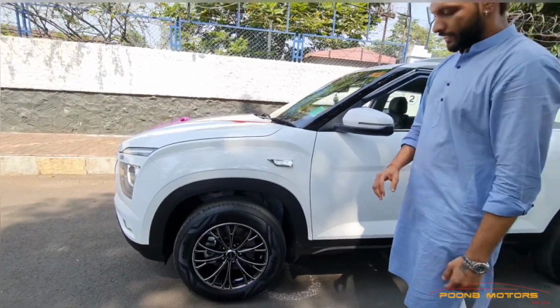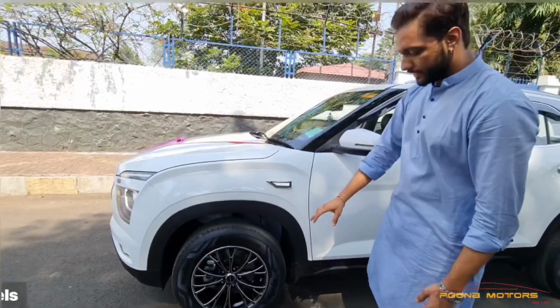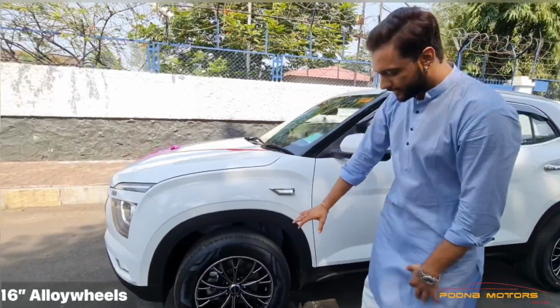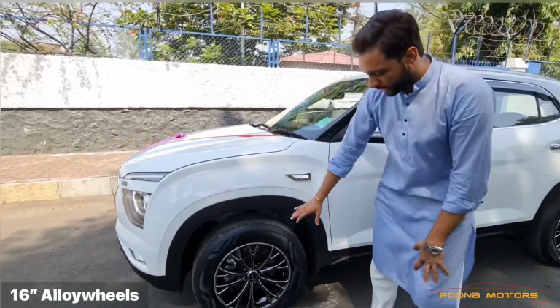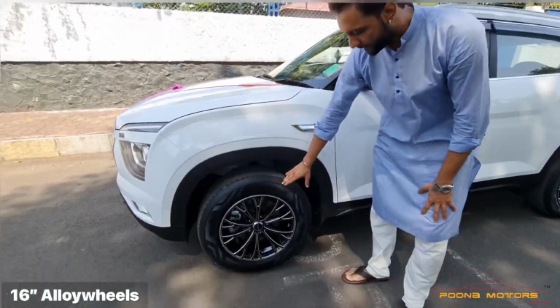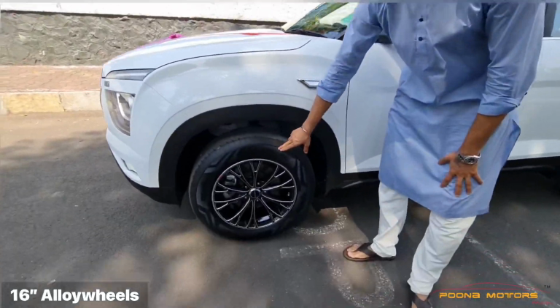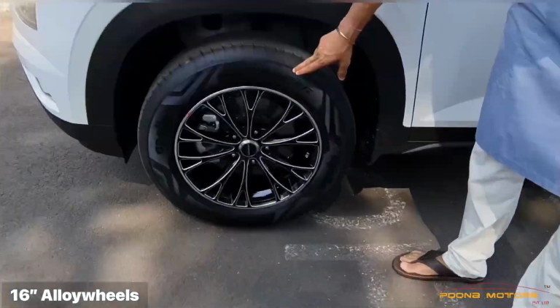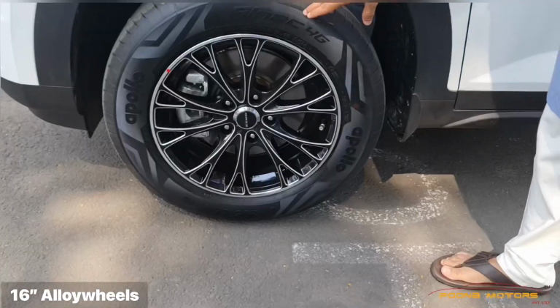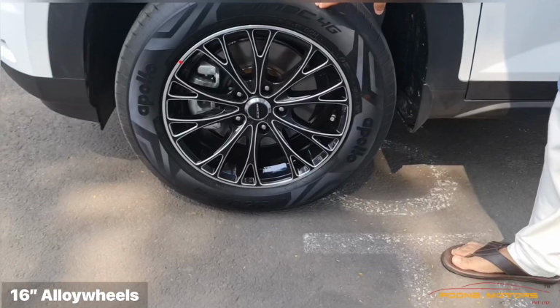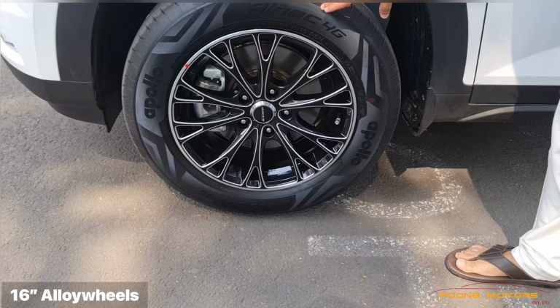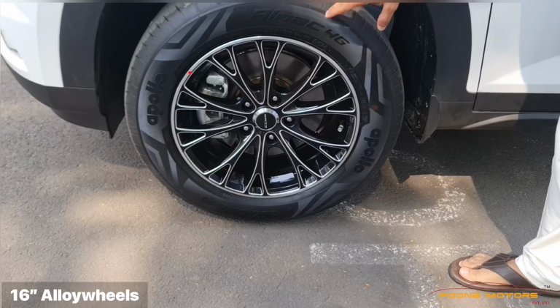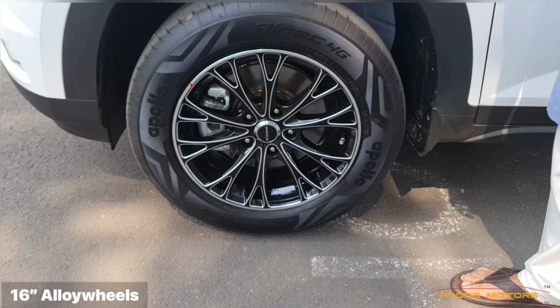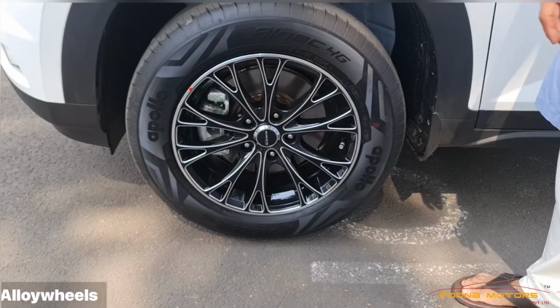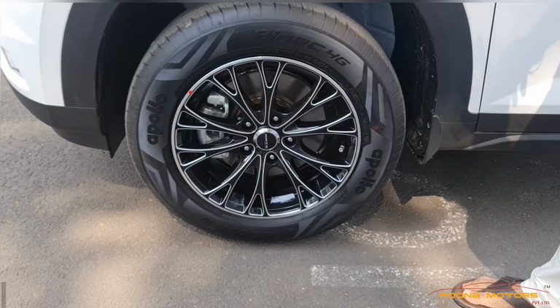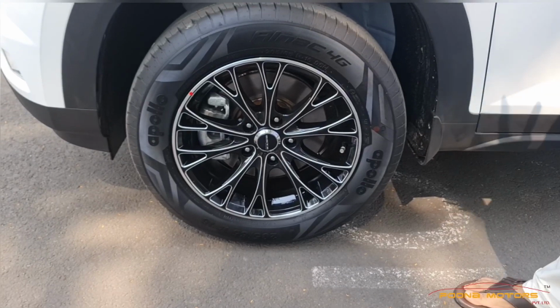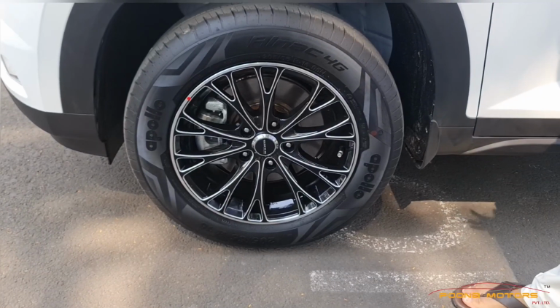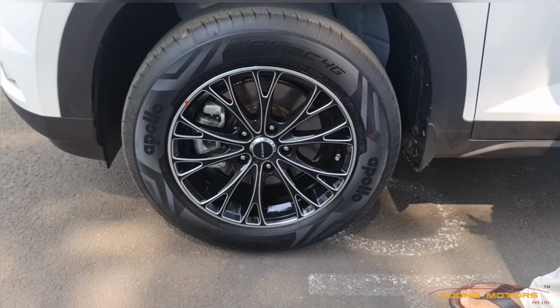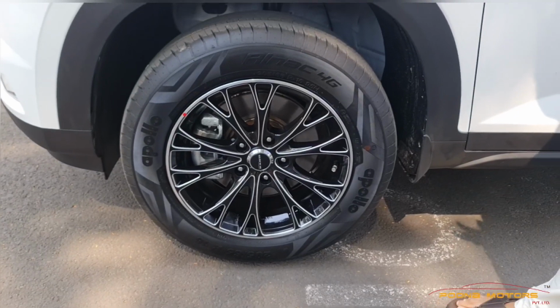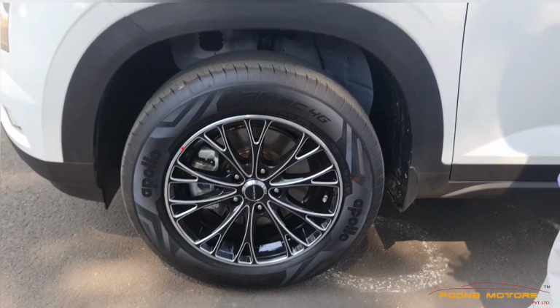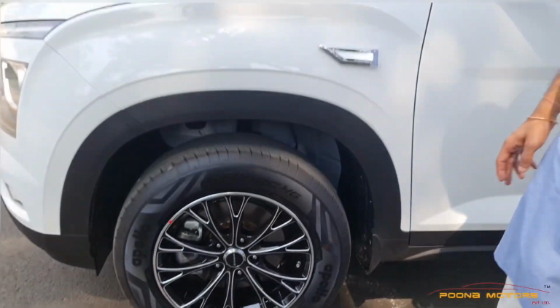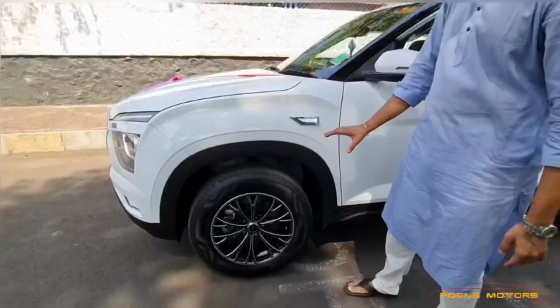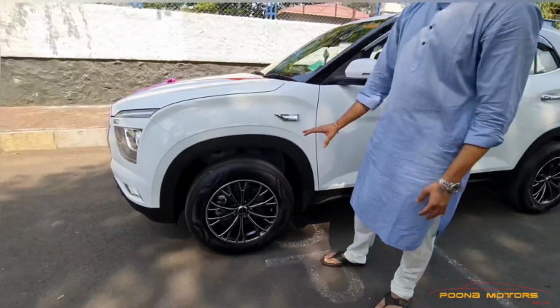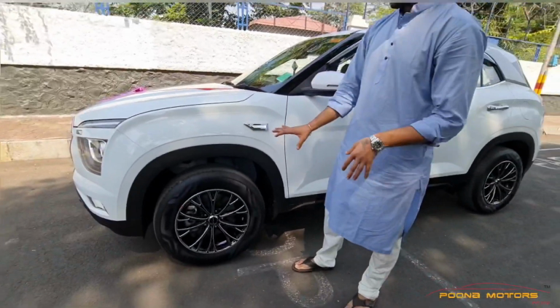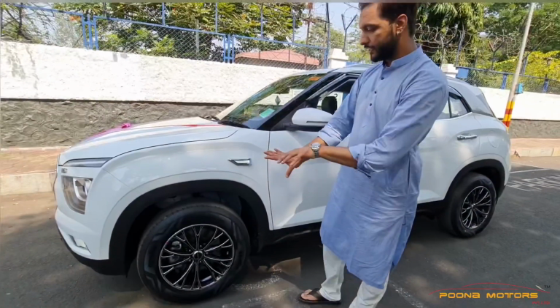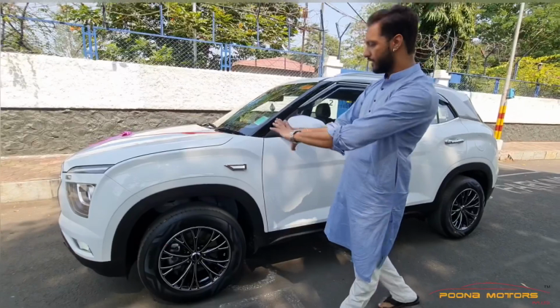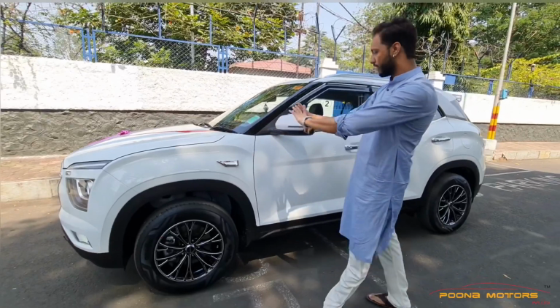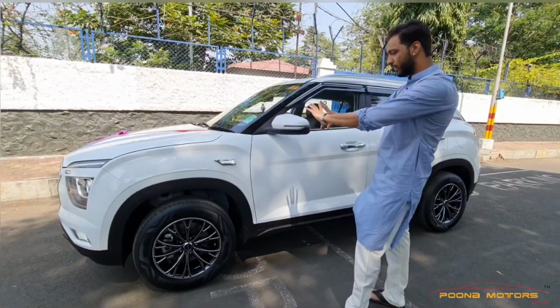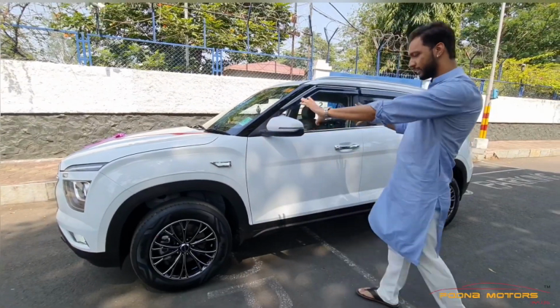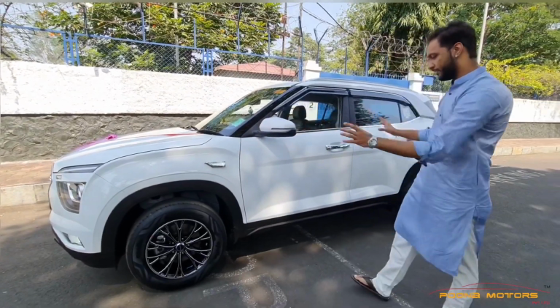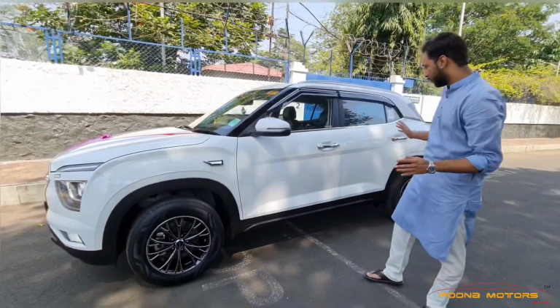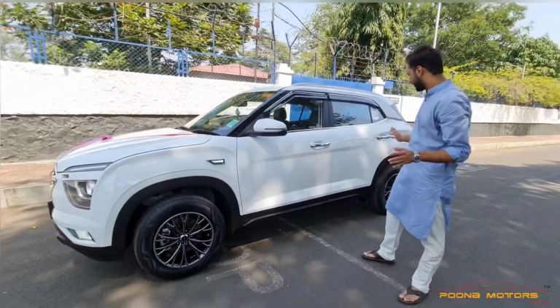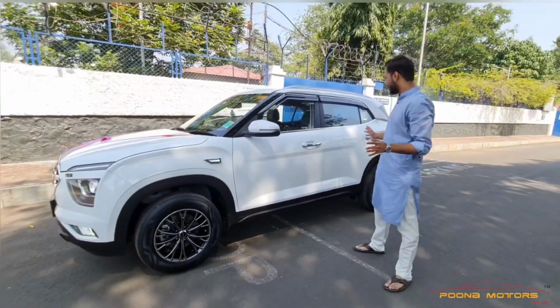We have installed 16-inch Onyx alloy wheels. They look really promising, really nice and attractive, which will totally merge with the car.